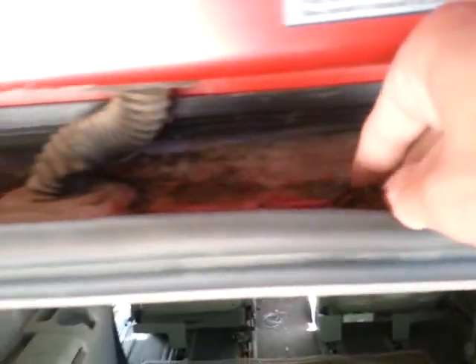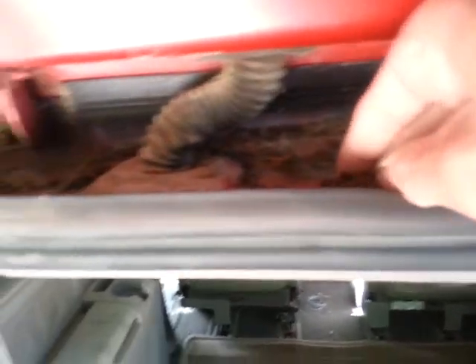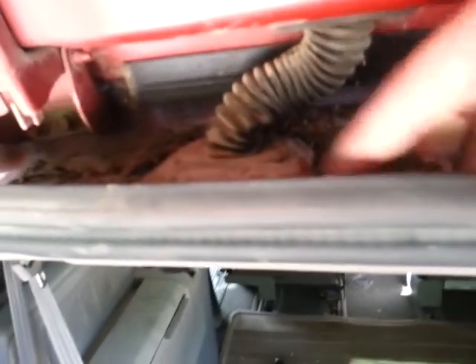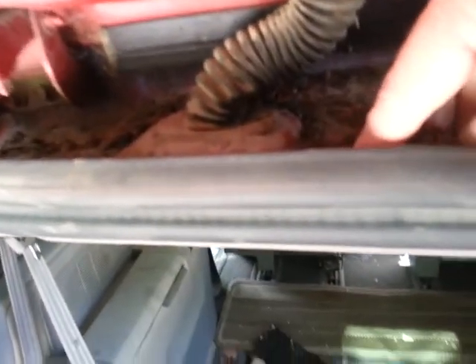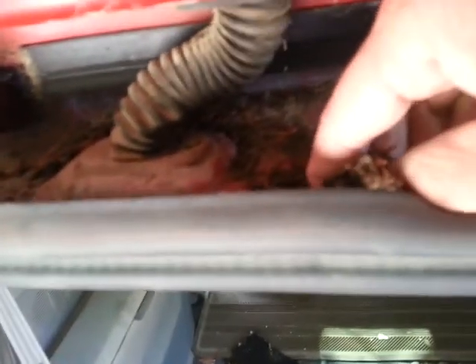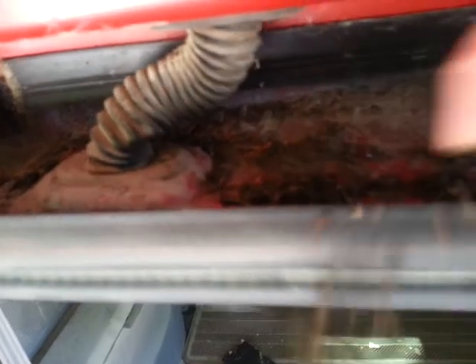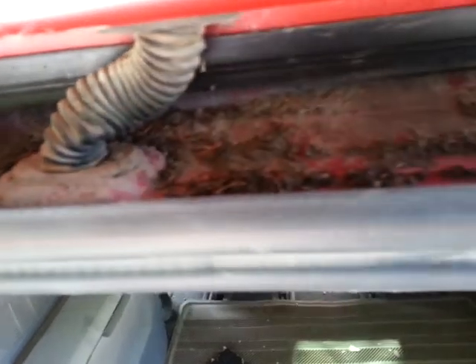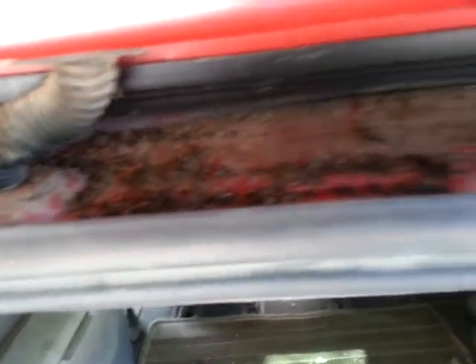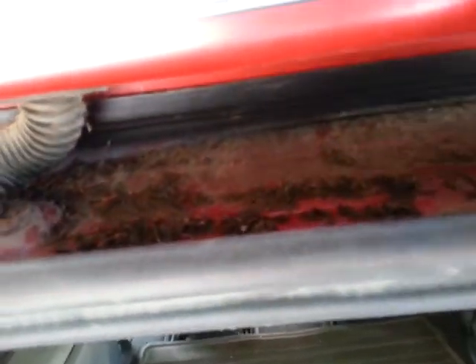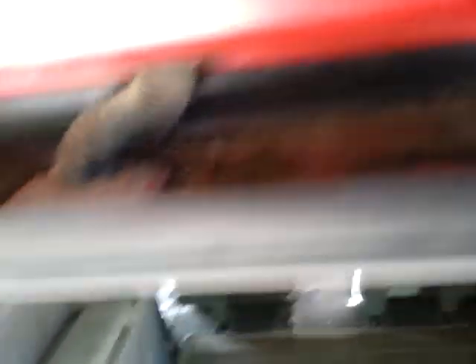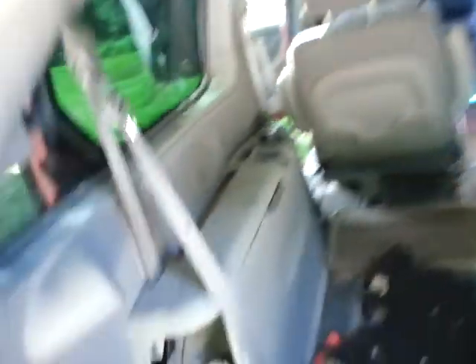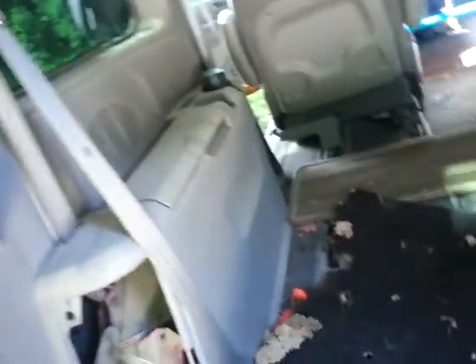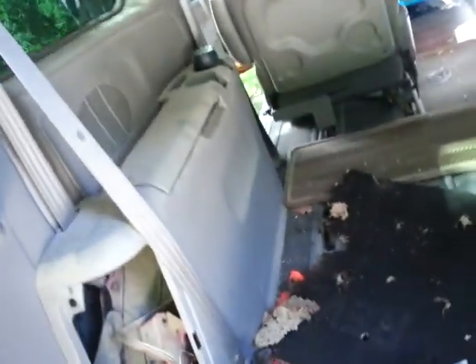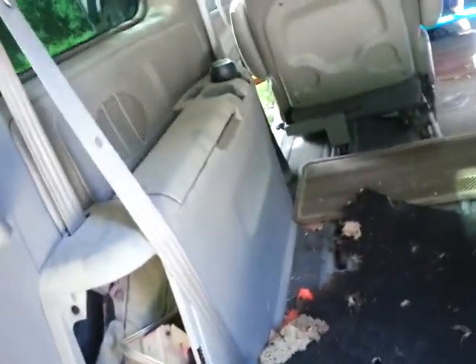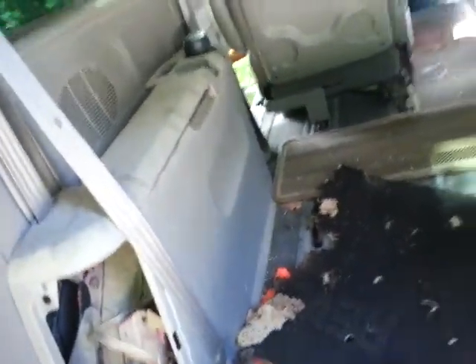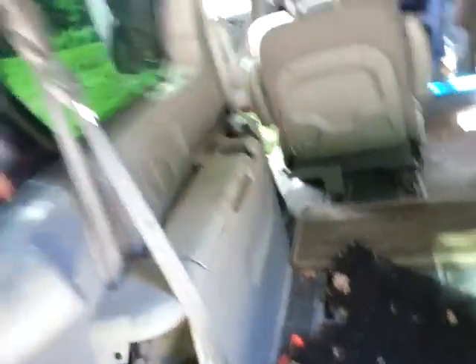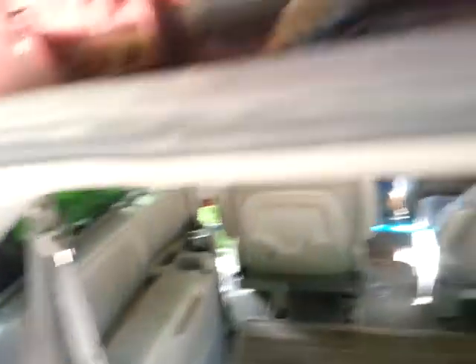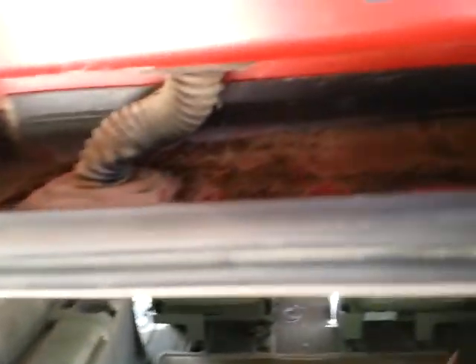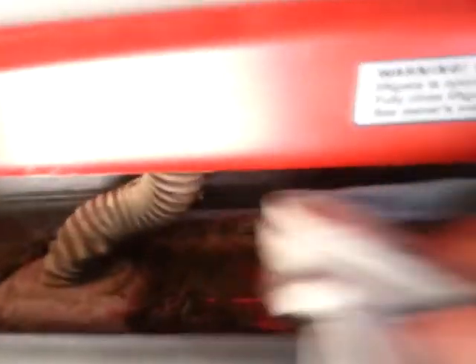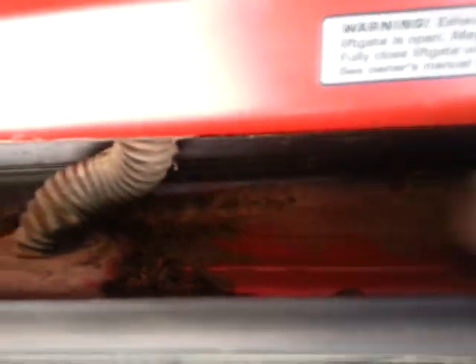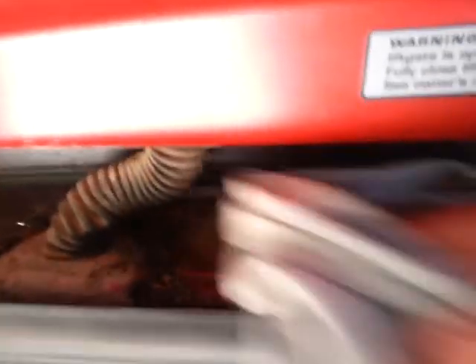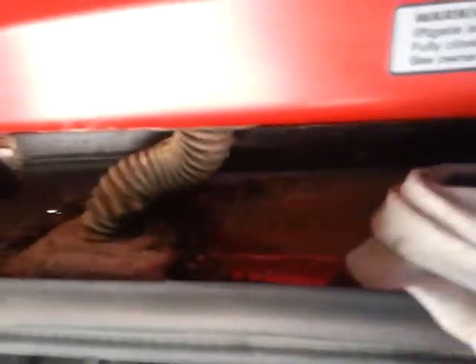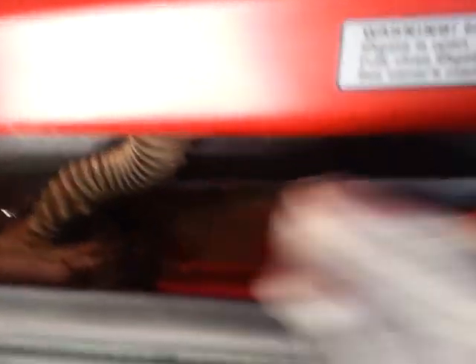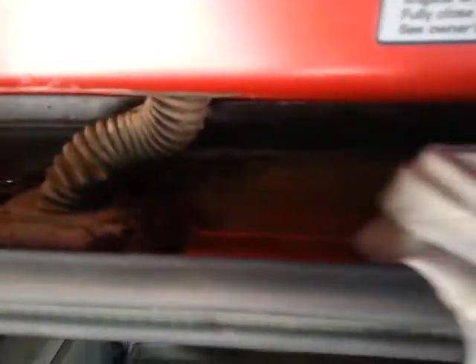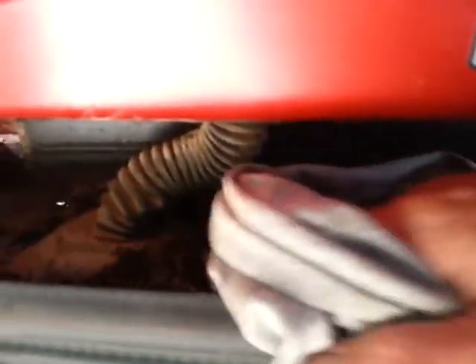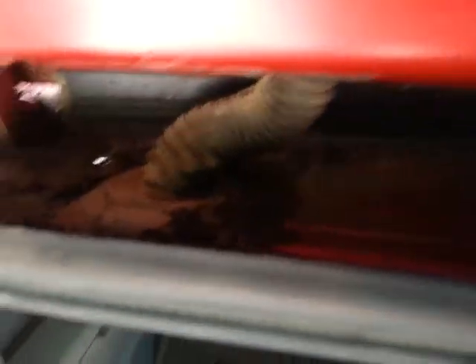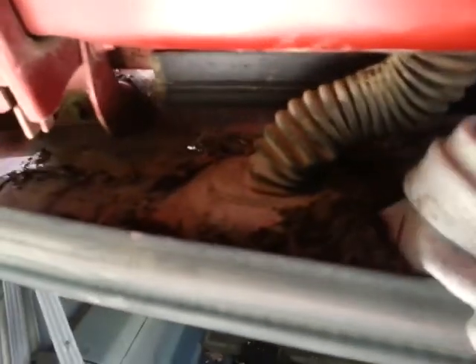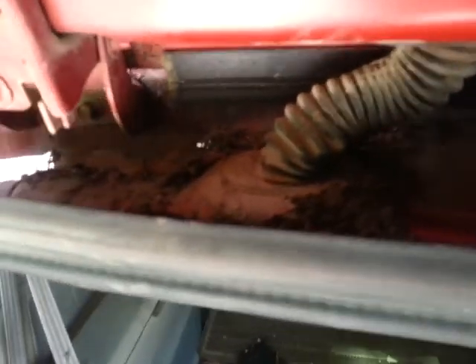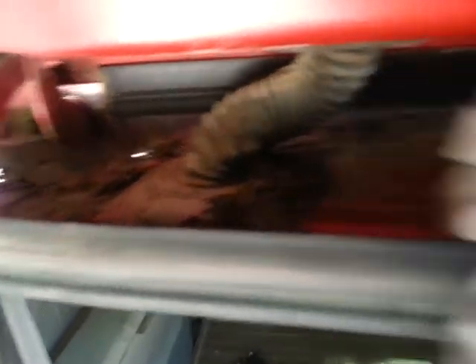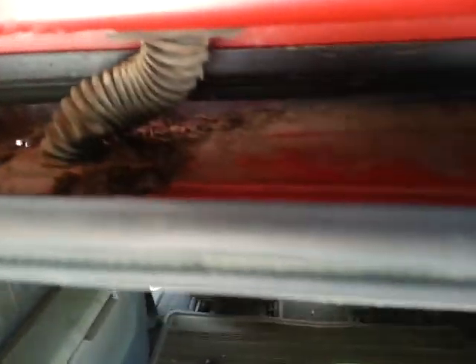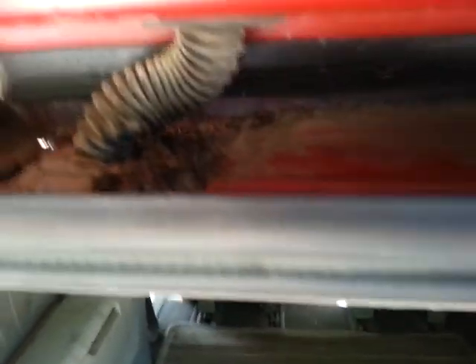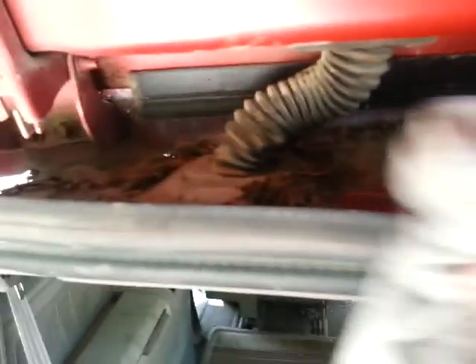That was probably the old one that wore out and then somebody maybe got it oil sprayed at one point. But all this dirt — I want all that dirt out of here. Look at all that. That's not dirt, that's sand.